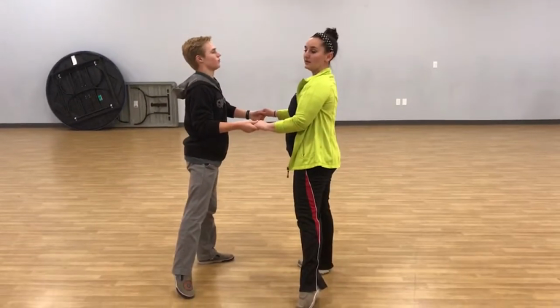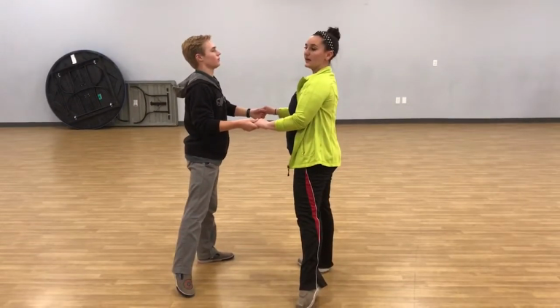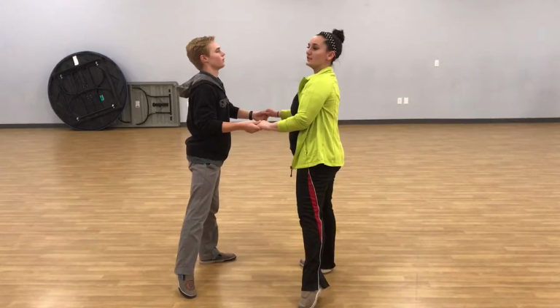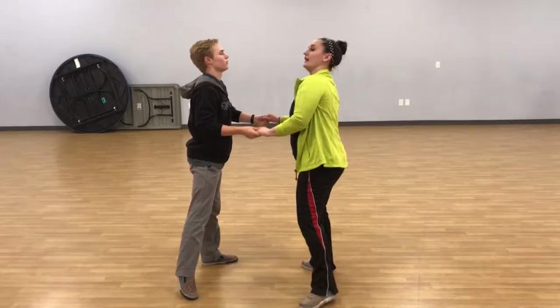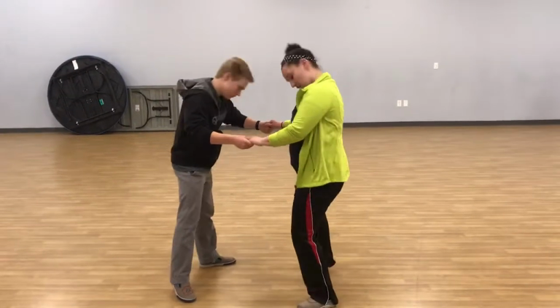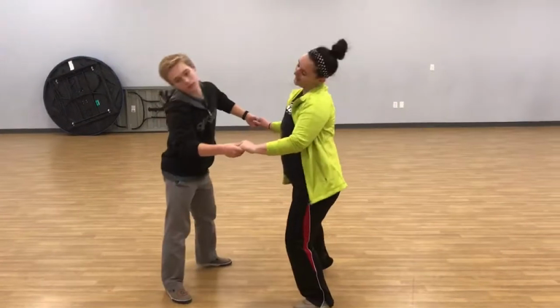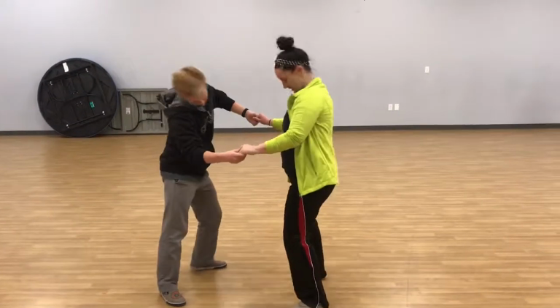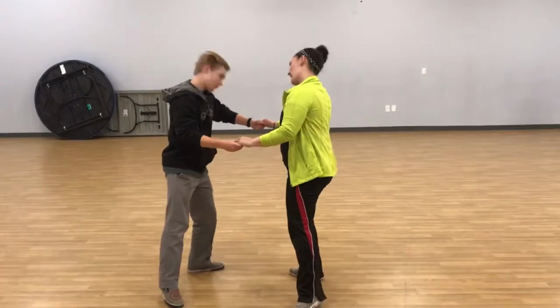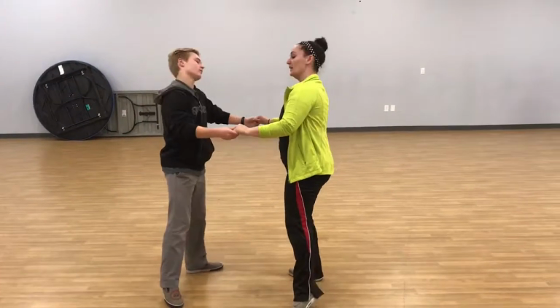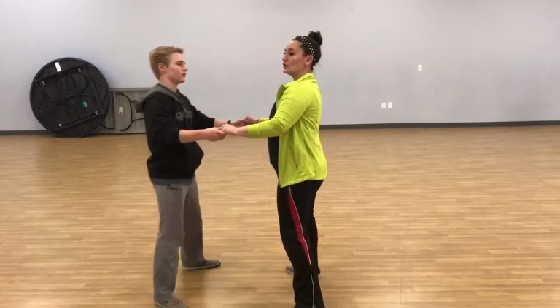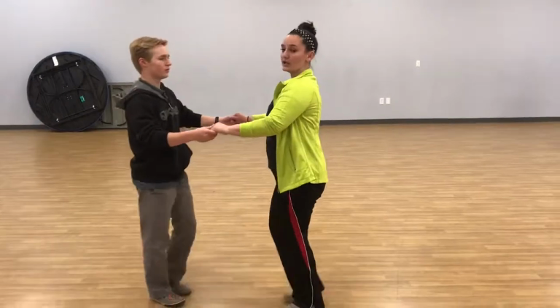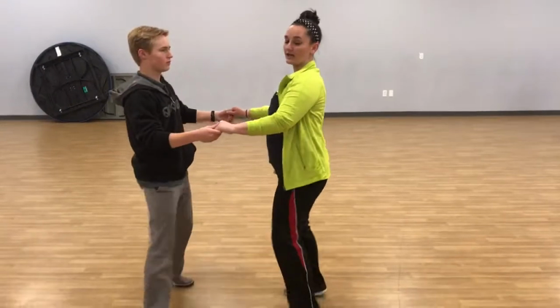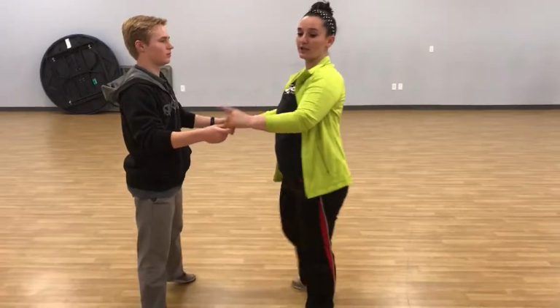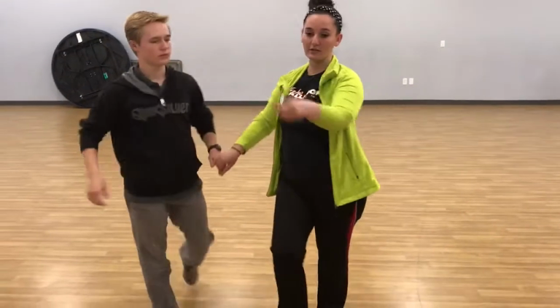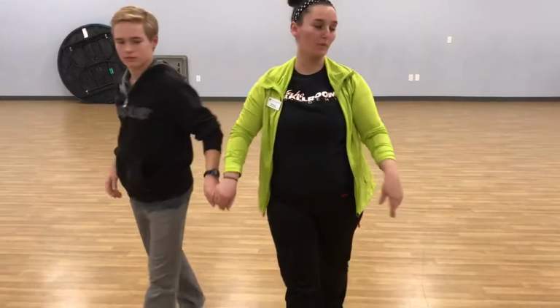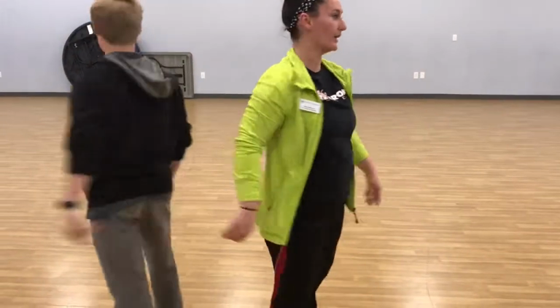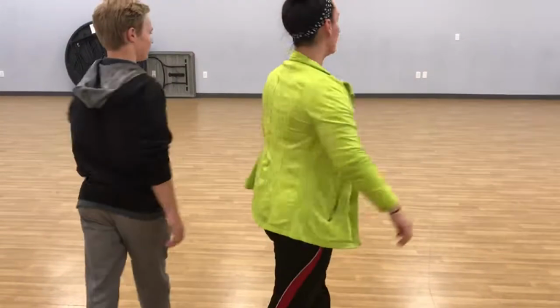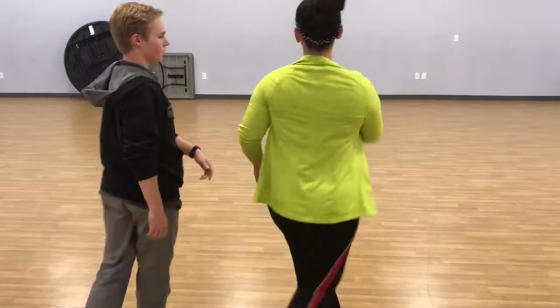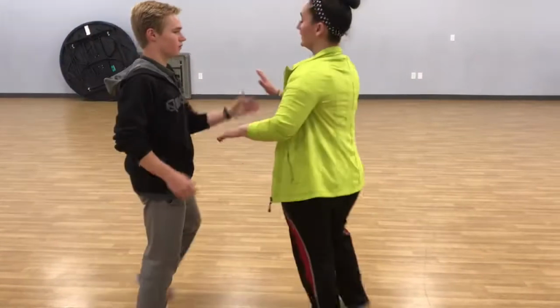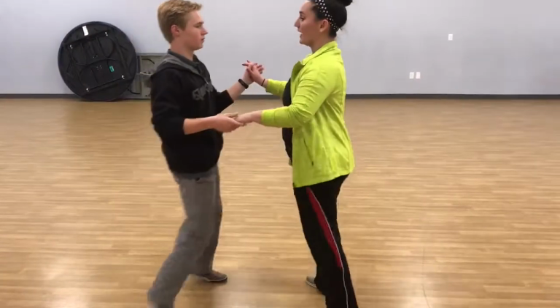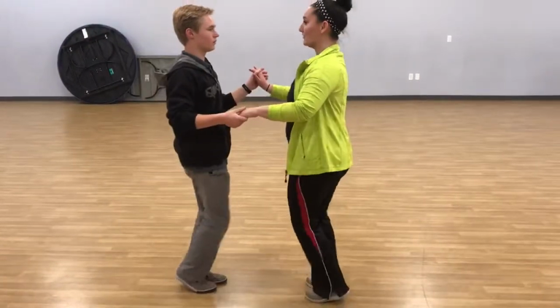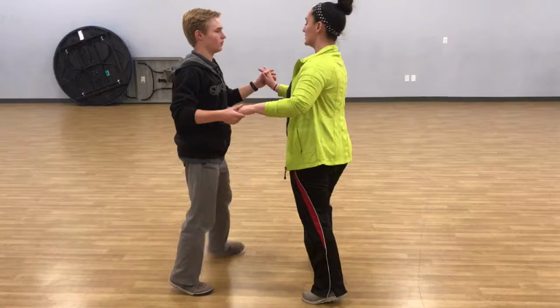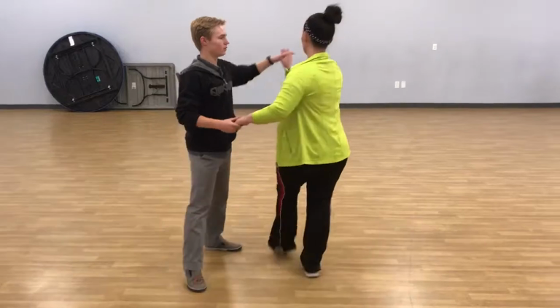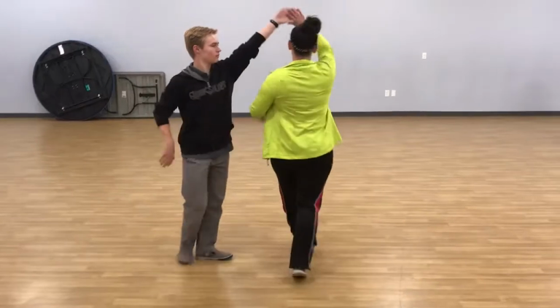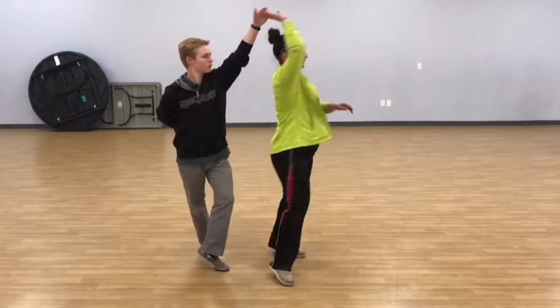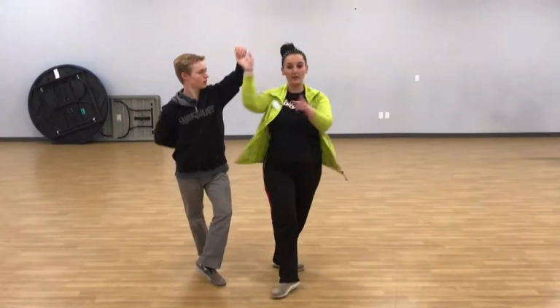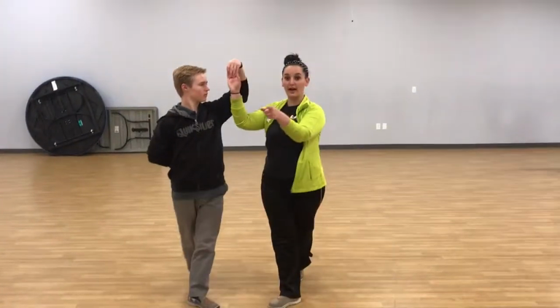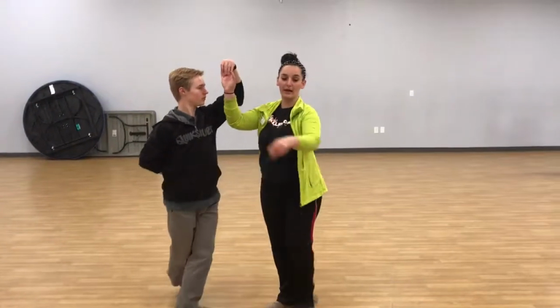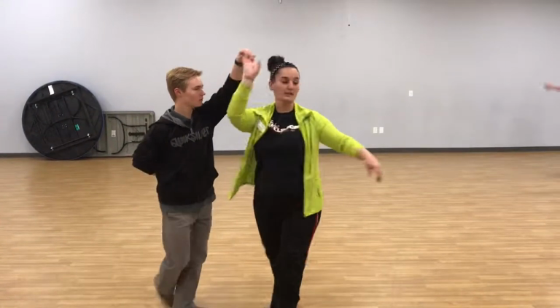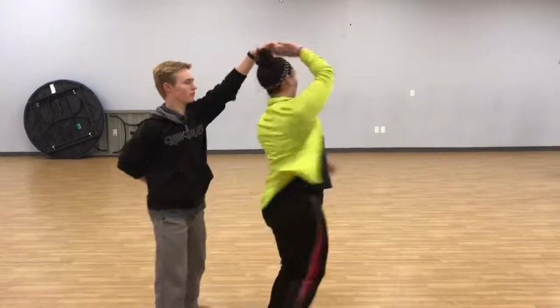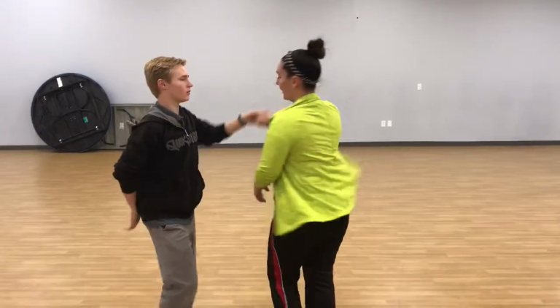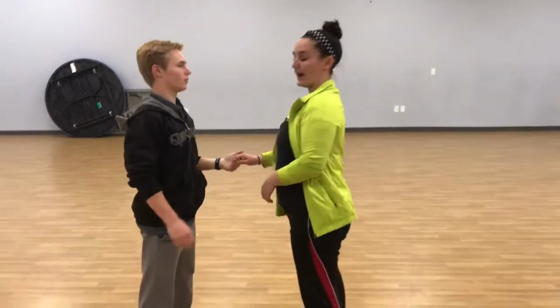One, we swing our head to the front — front, back. Cha-cha. Turn around, walk around, turn. Then we do a half butt turn. Now we turn the other way, turn around.